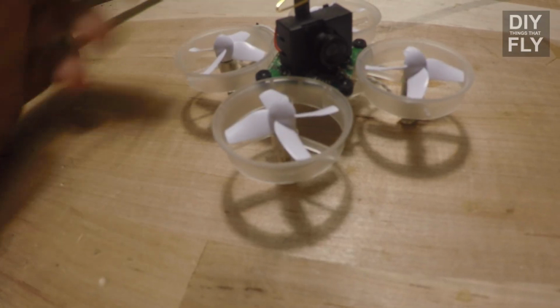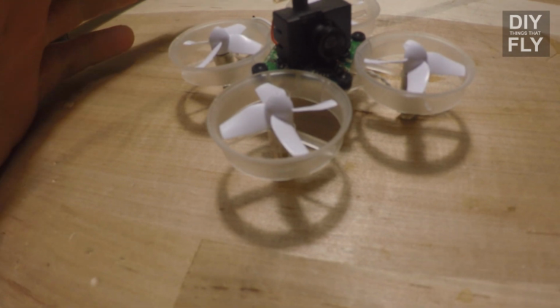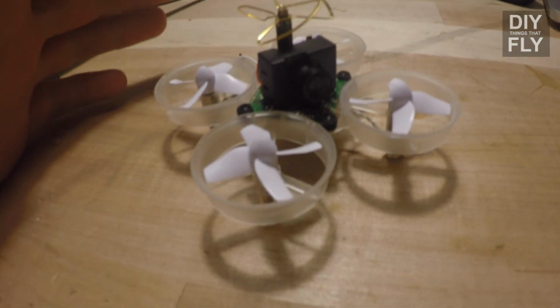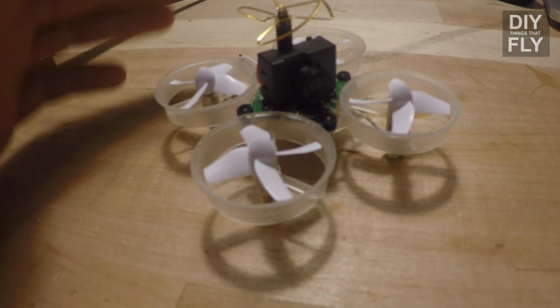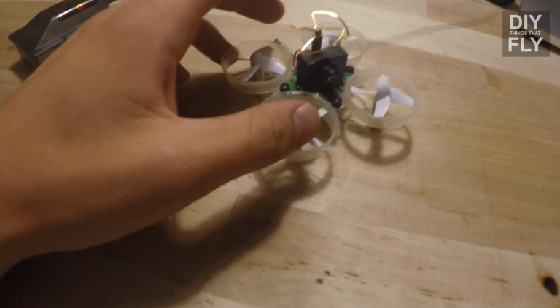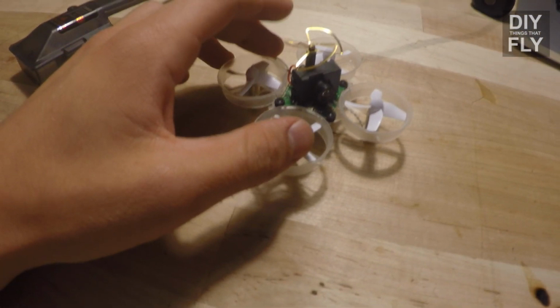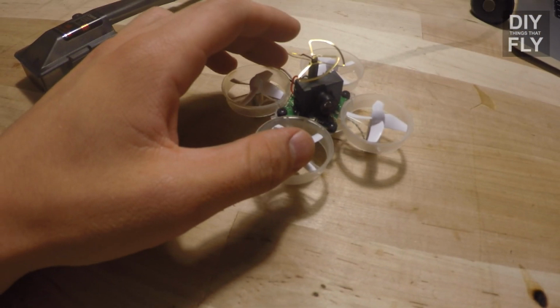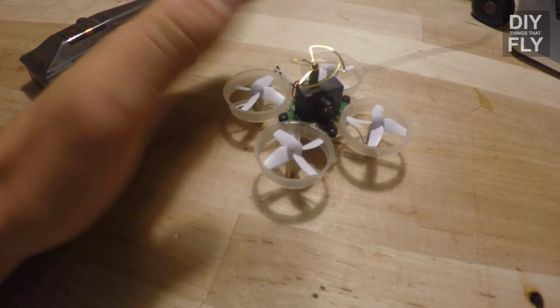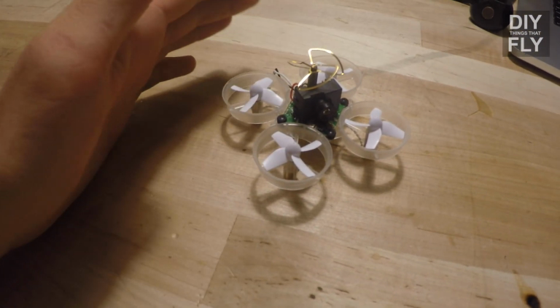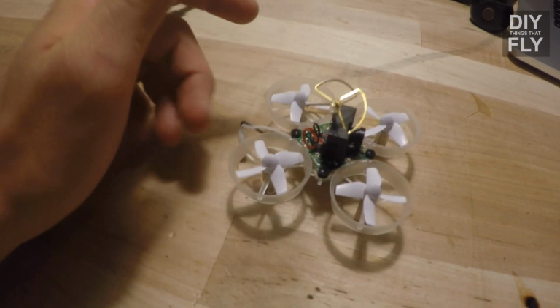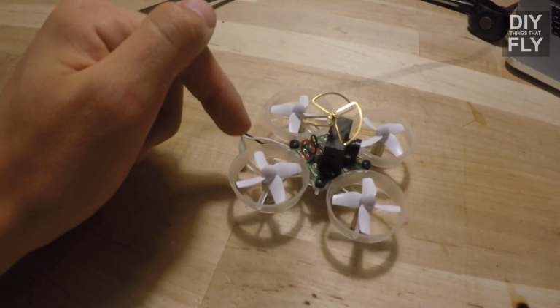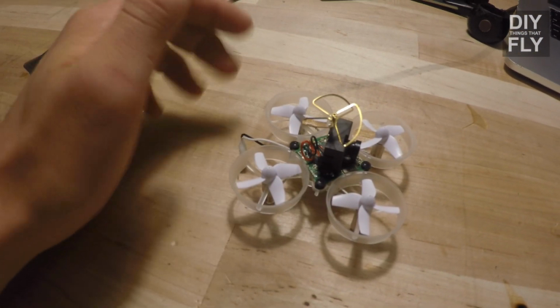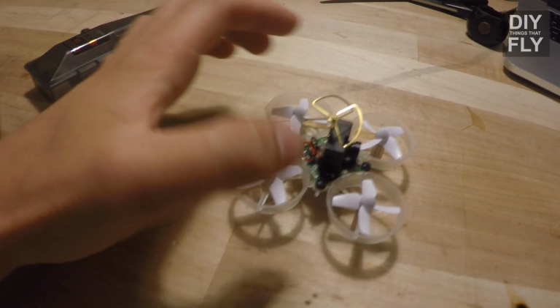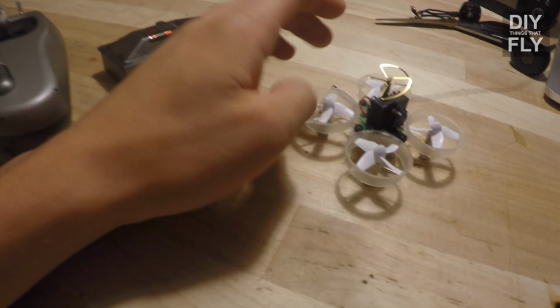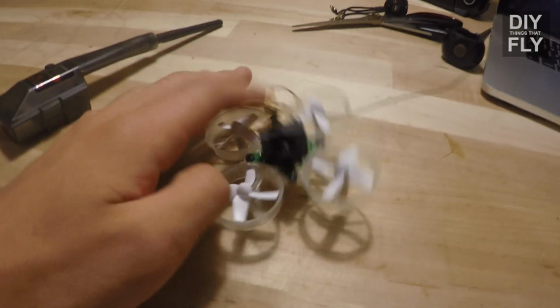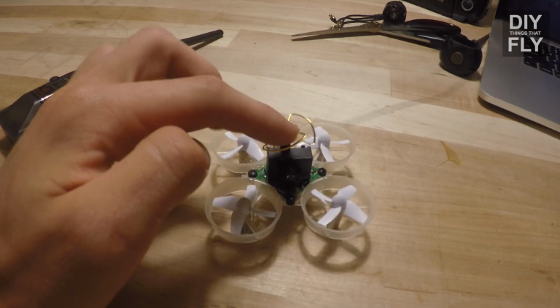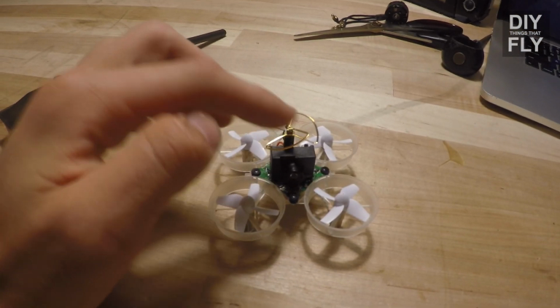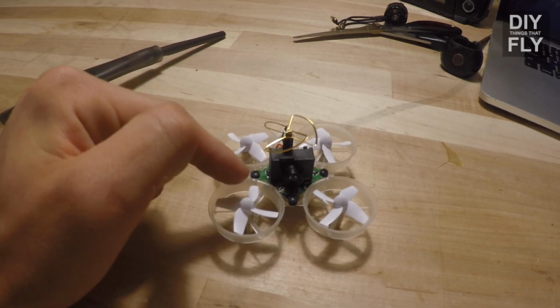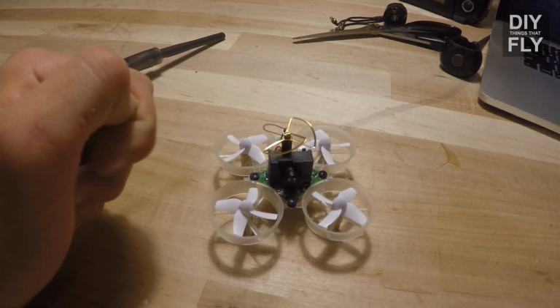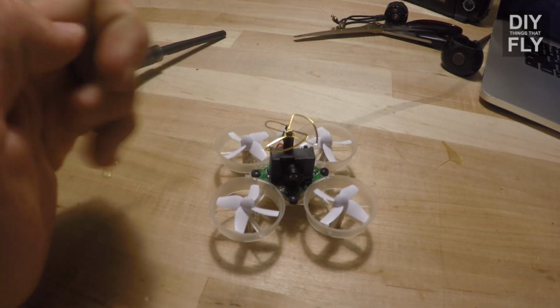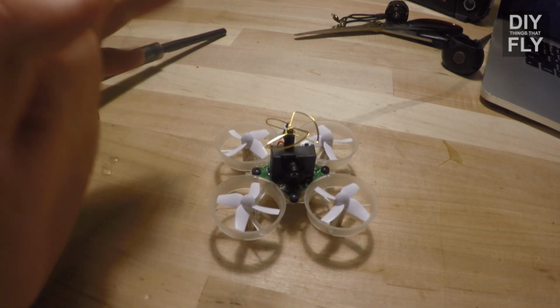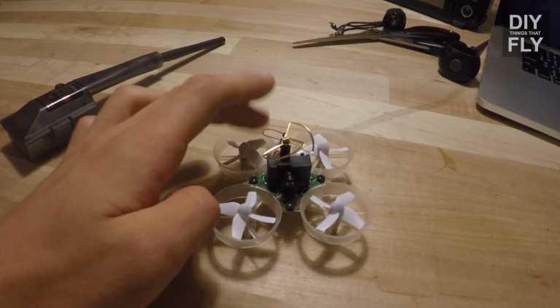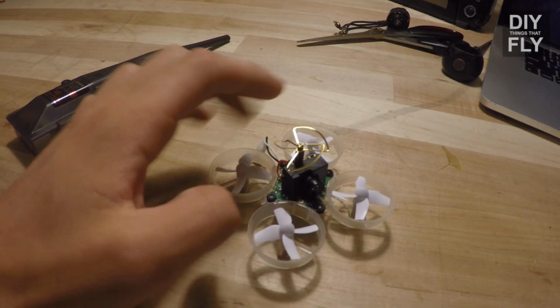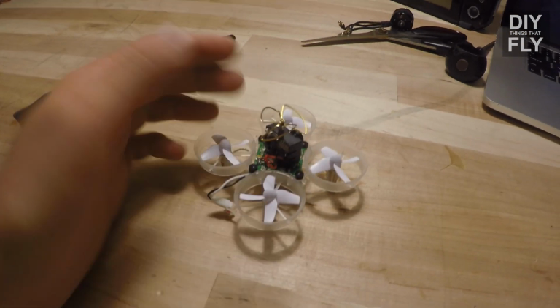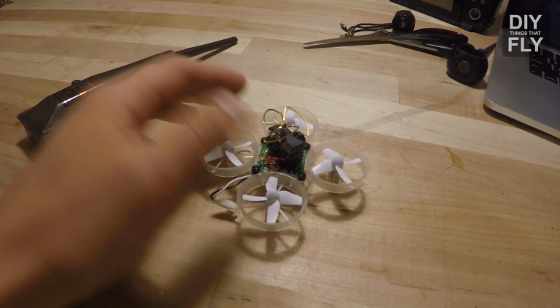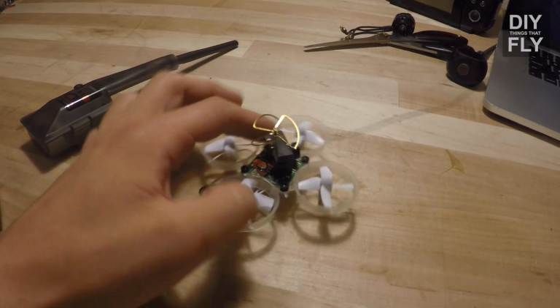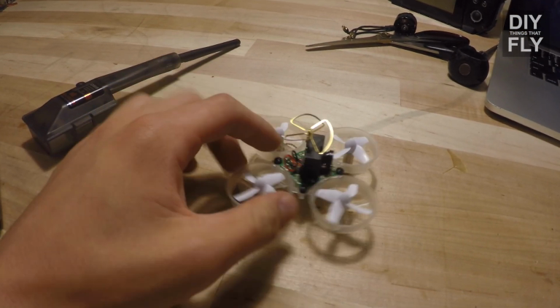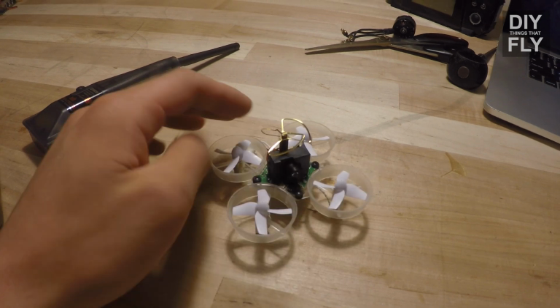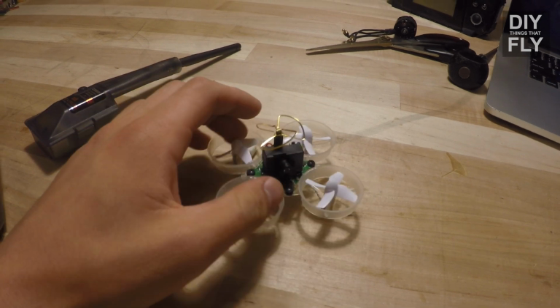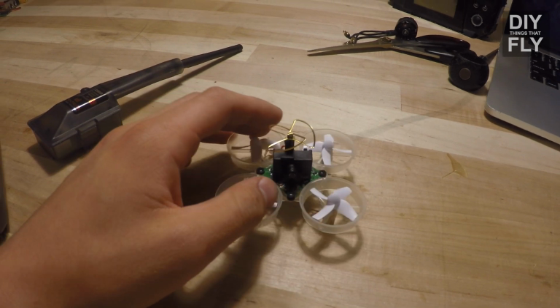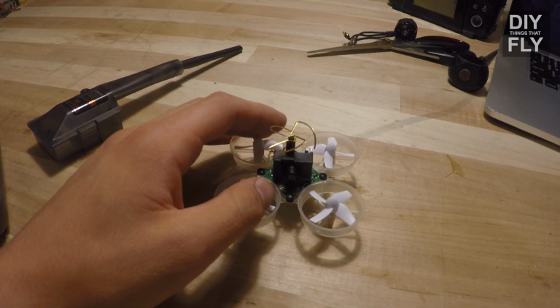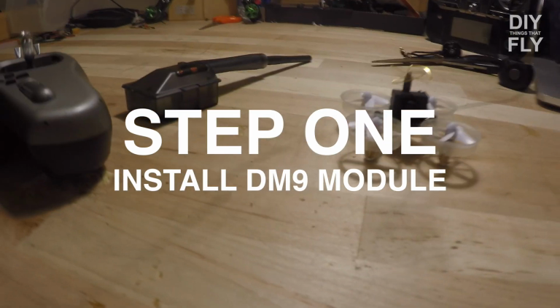Just a little backstory if you're new to this — it's a Blade Inductrix which you can buy online with the shell taken off of it and an FPV camera and transmitter in one just hot glued to the top. If you don't know how to make one of these, I'll link a tutorial in the description.